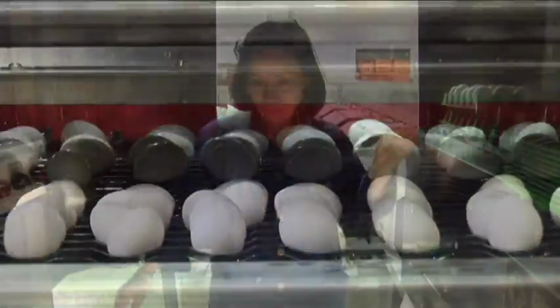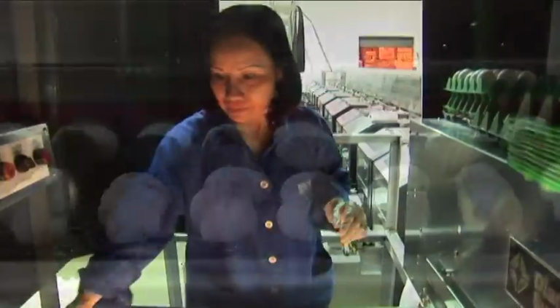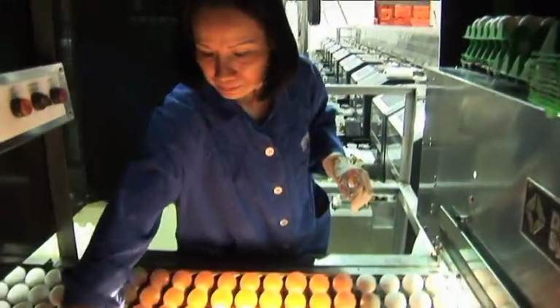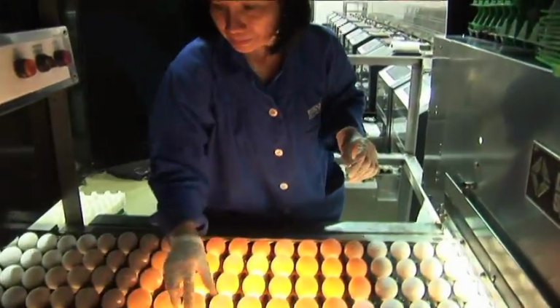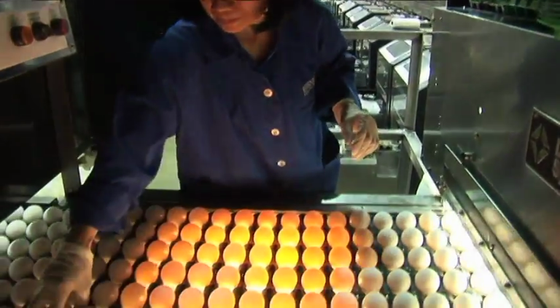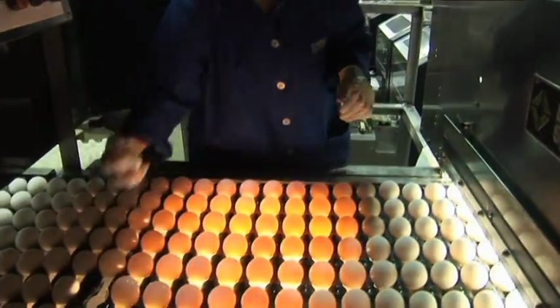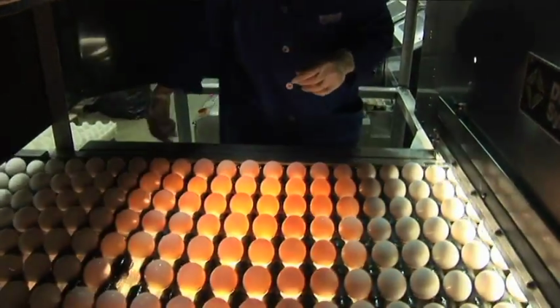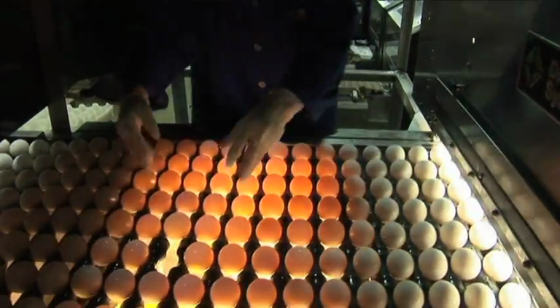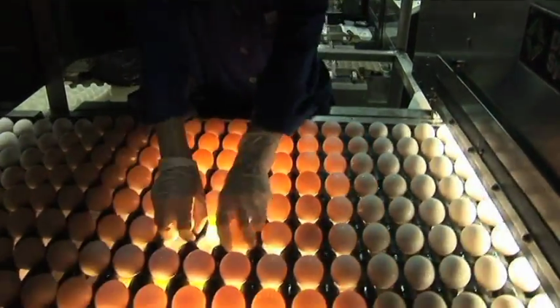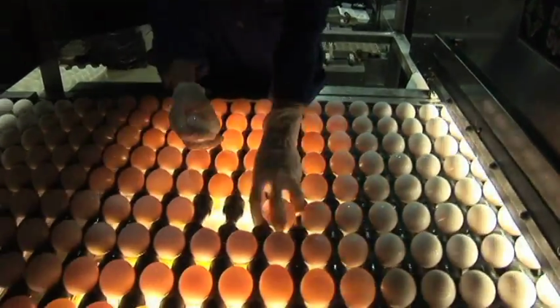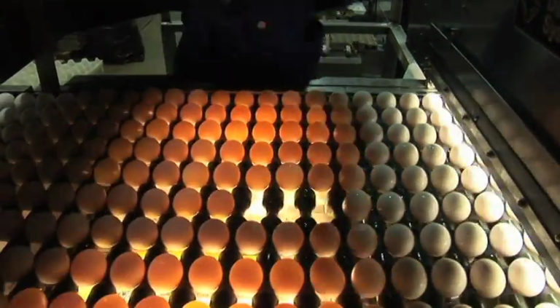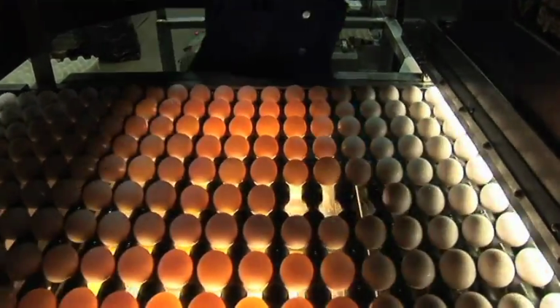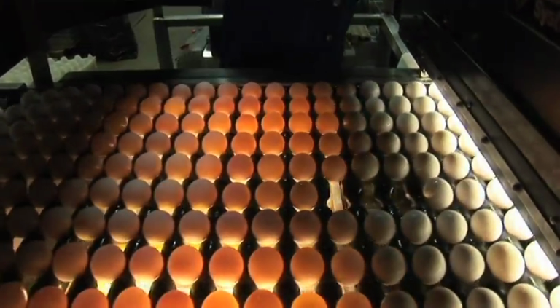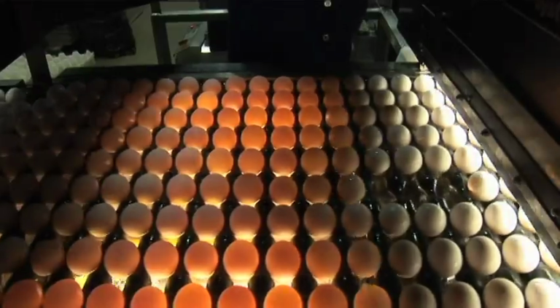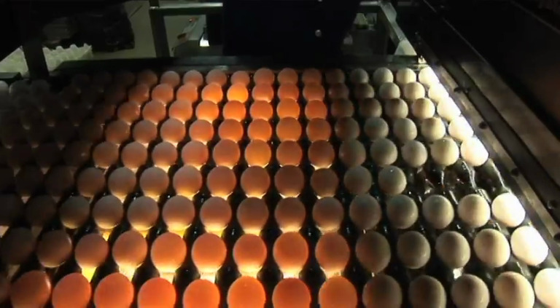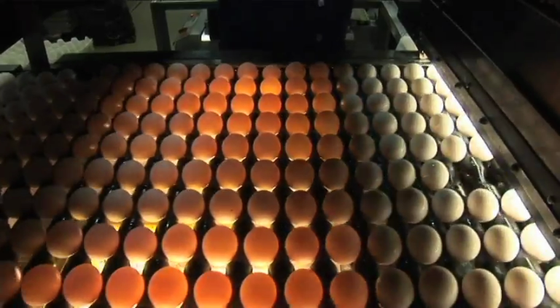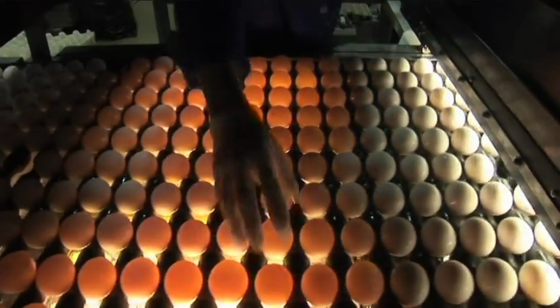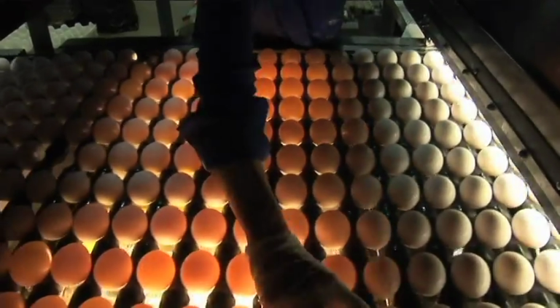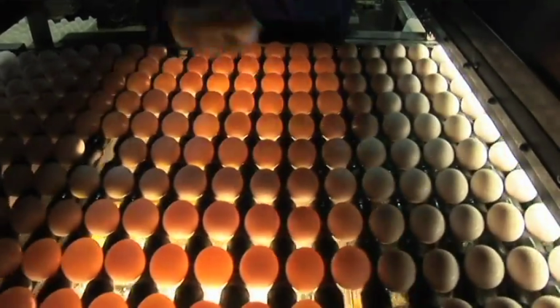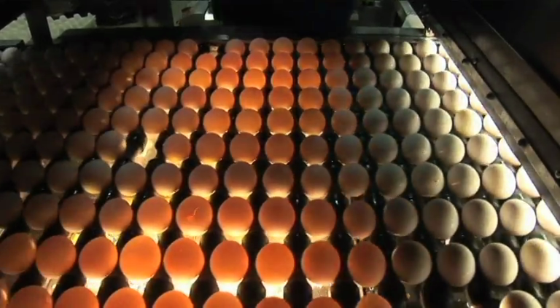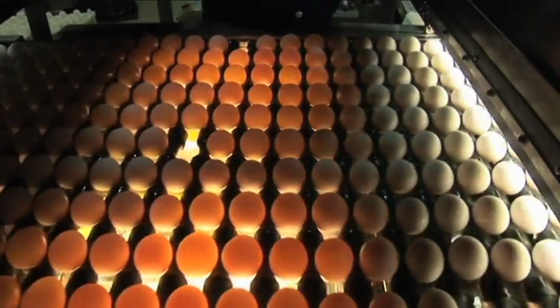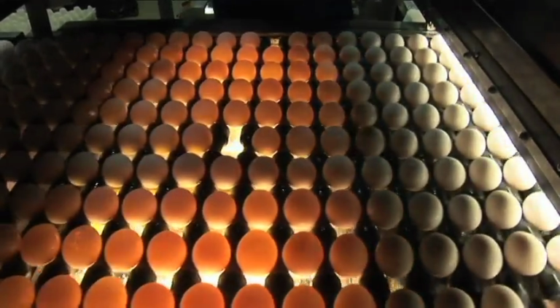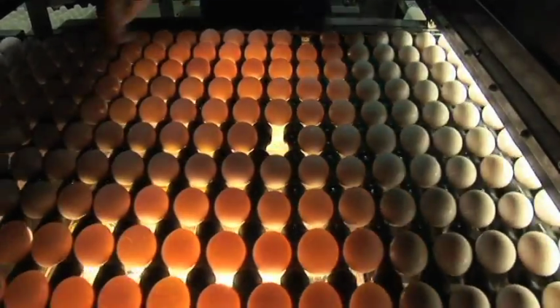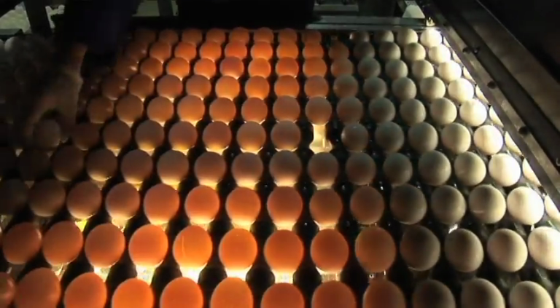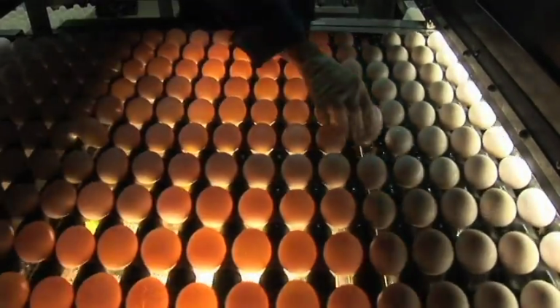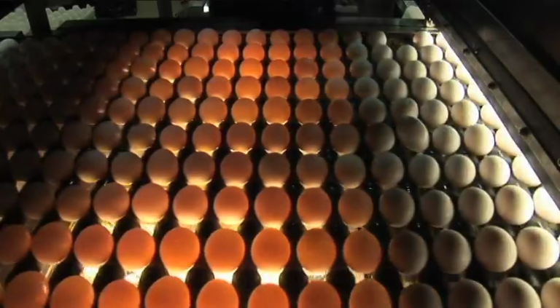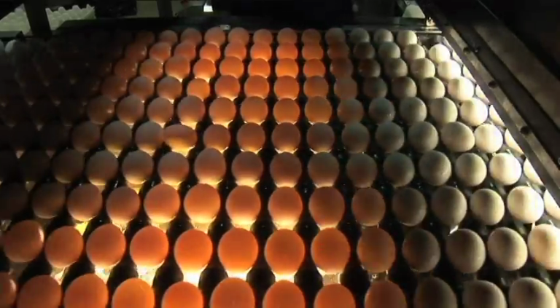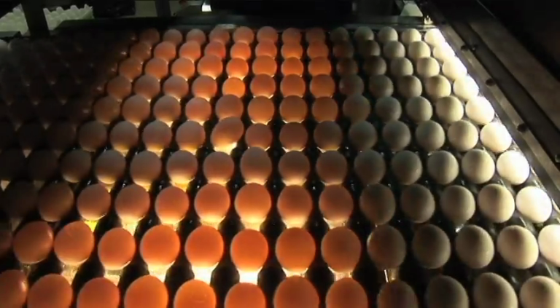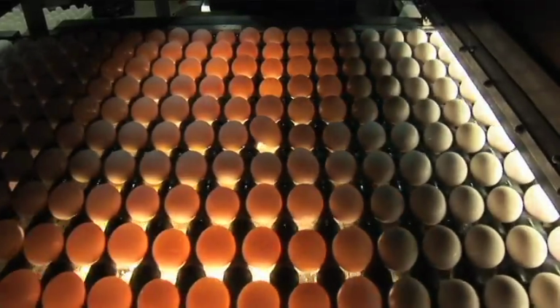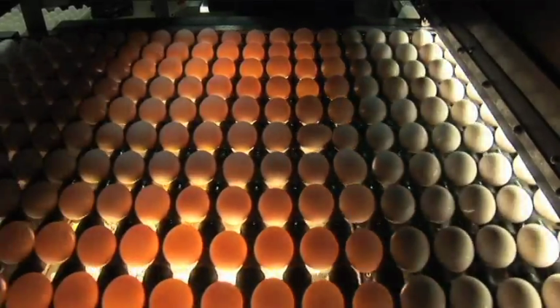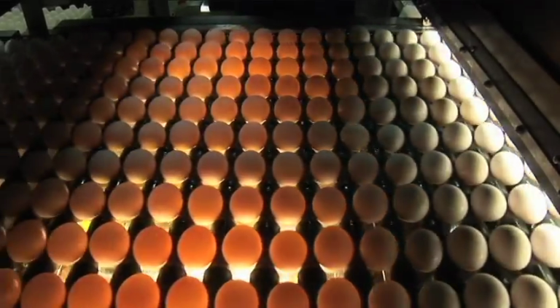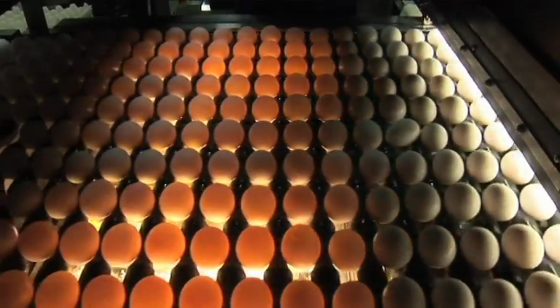The eggs are candled for imperfections like dirty shells or cracks. Eggs with imperfections will go down a separate line, and only the Grade A eggs will make it to the local grocery store.